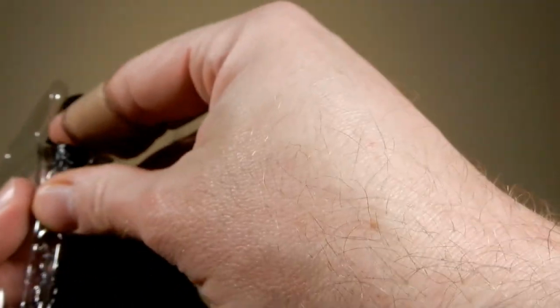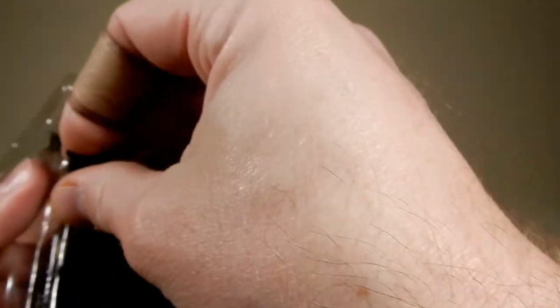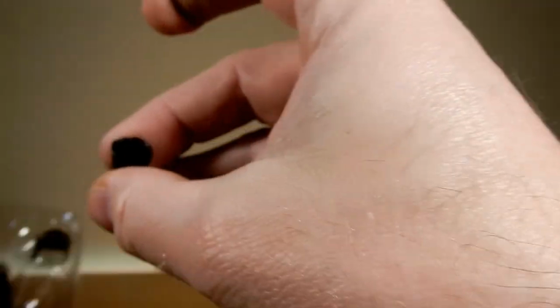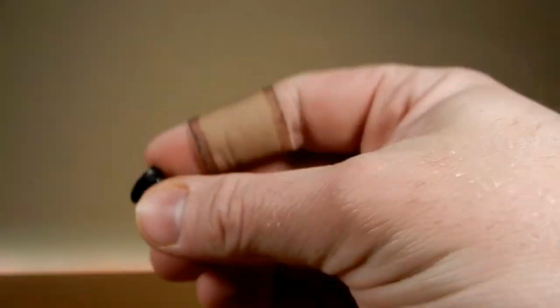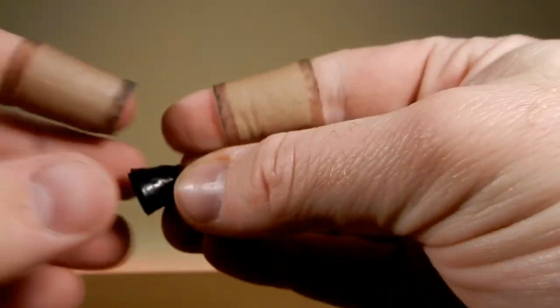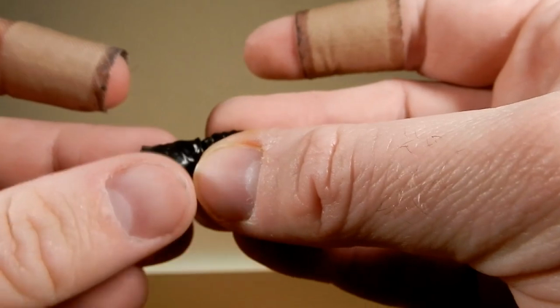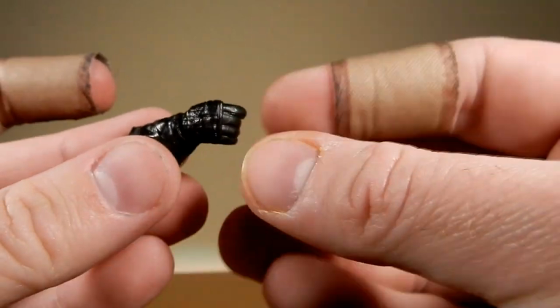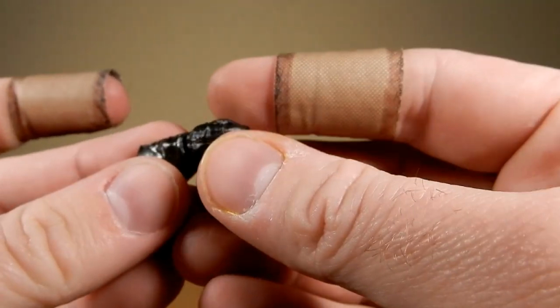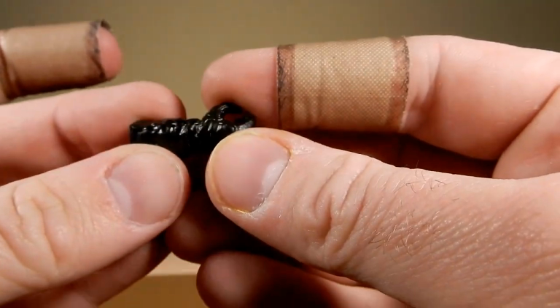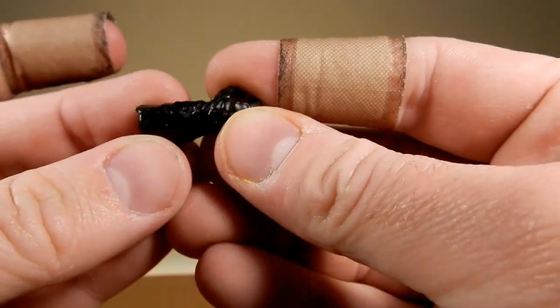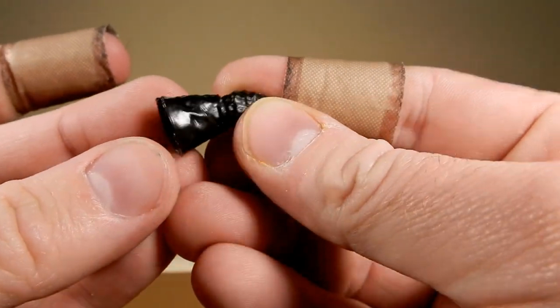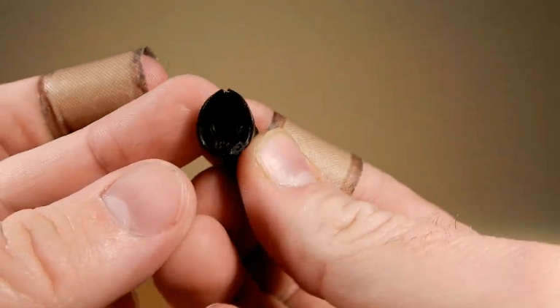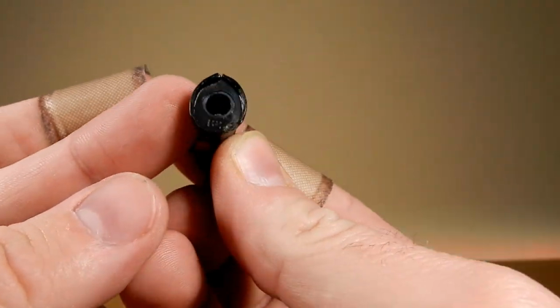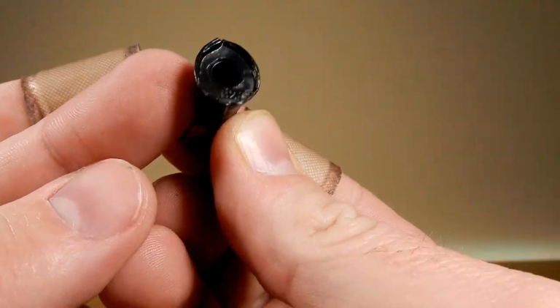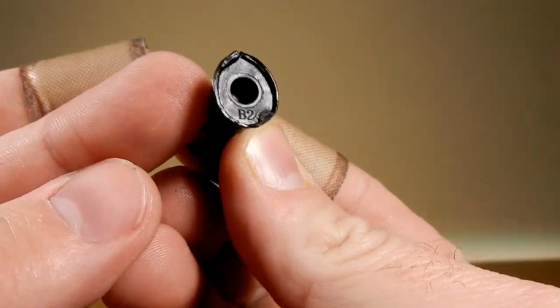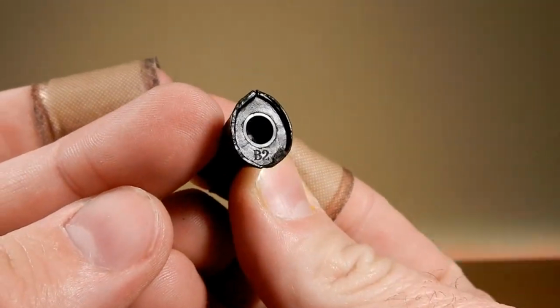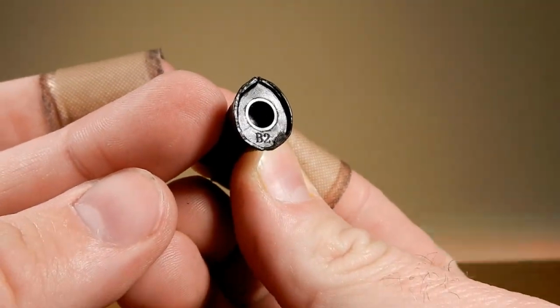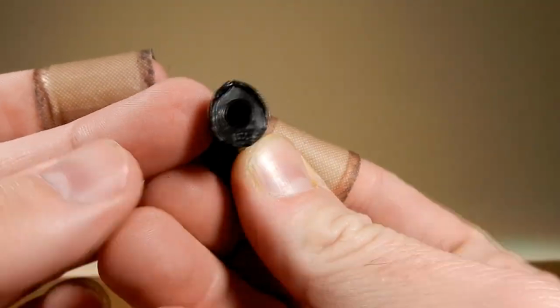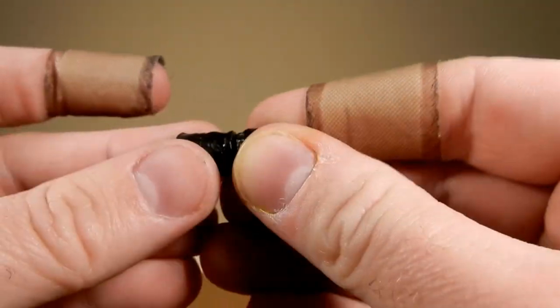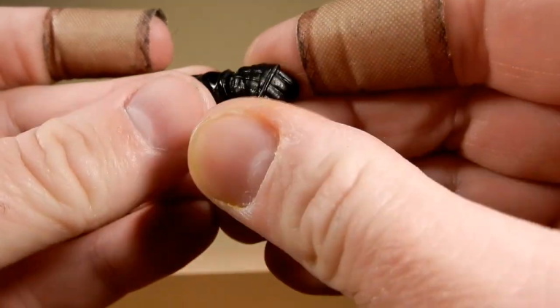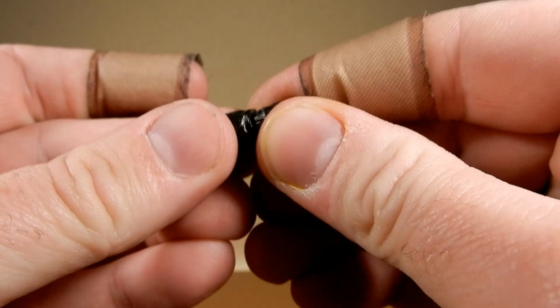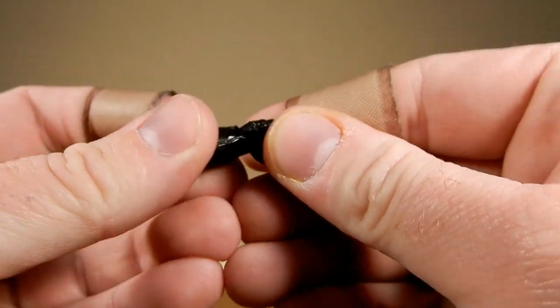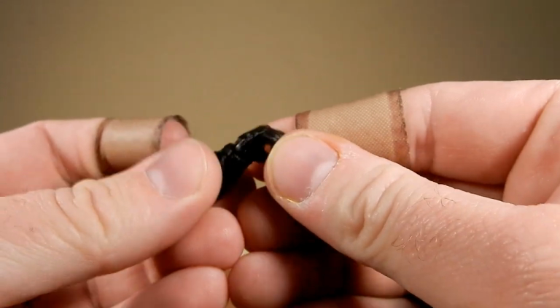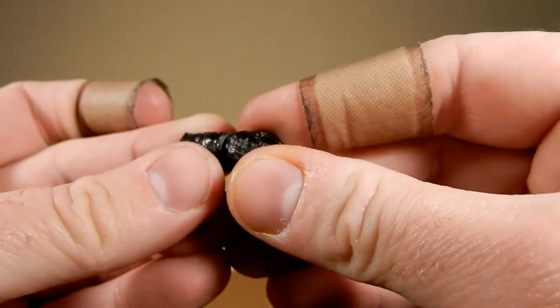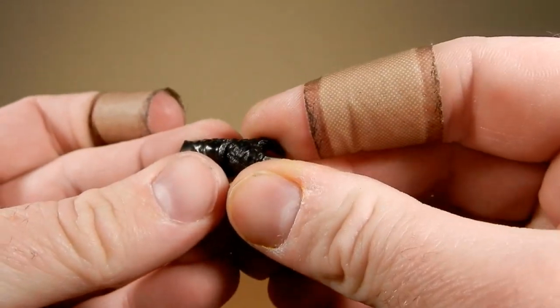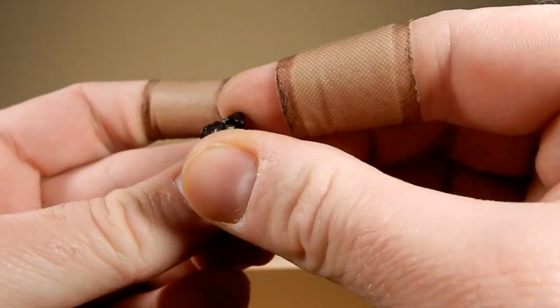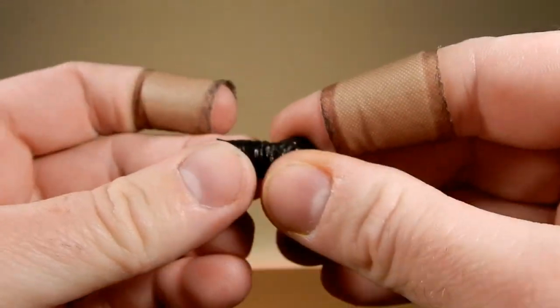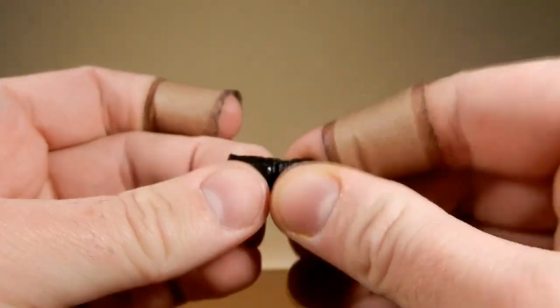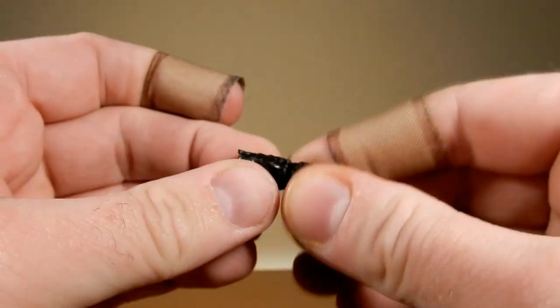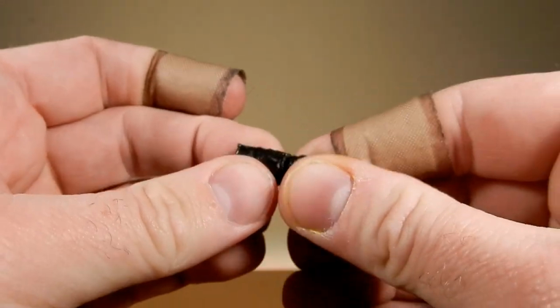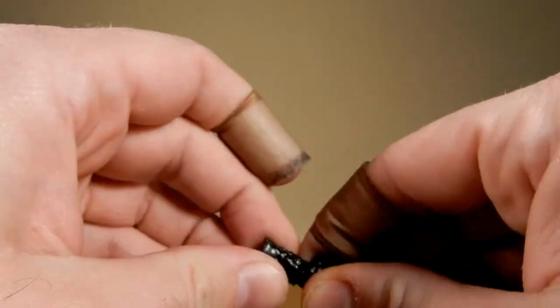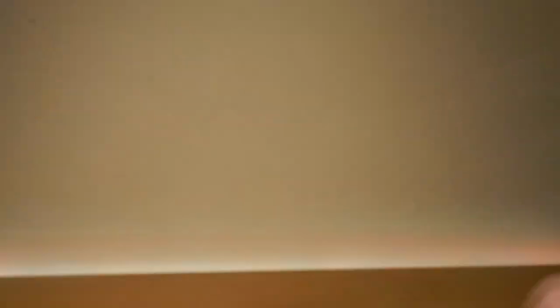He does come with this swap-out articulated gloved hand. There is a peg there, there's that hinge joint, and a swivel in there as well.